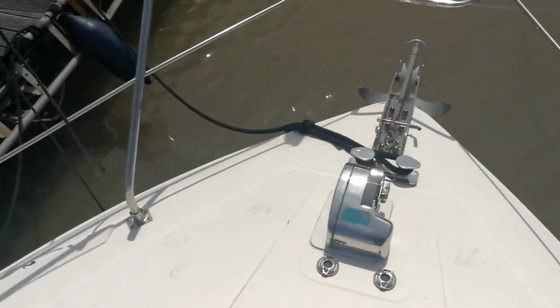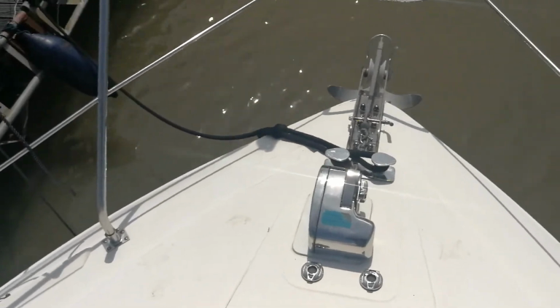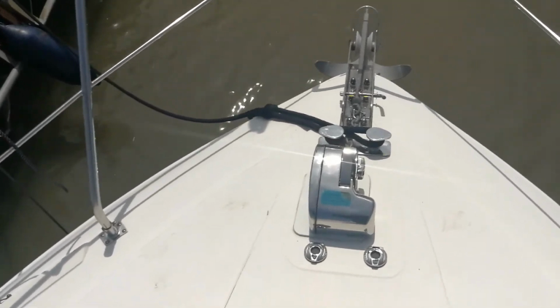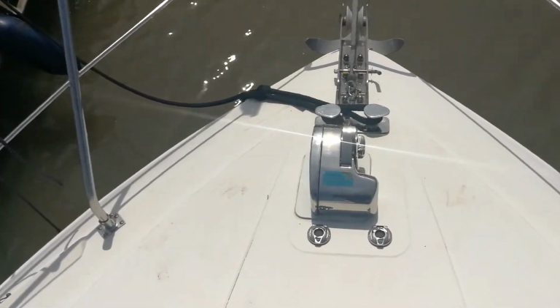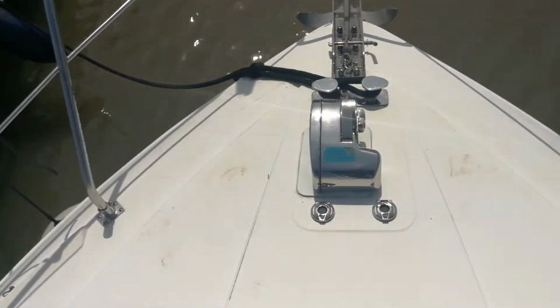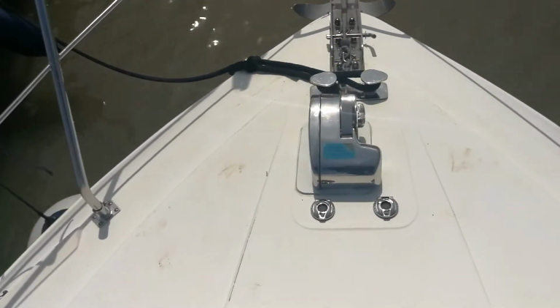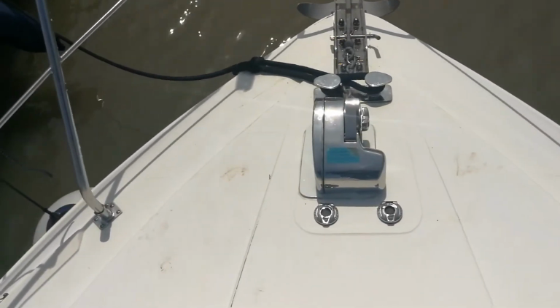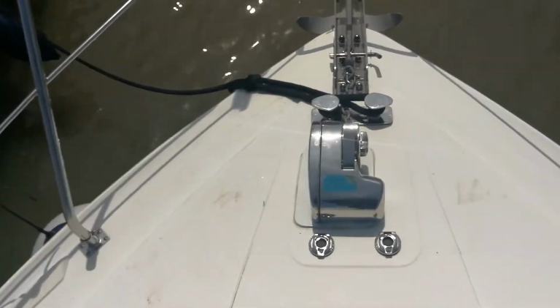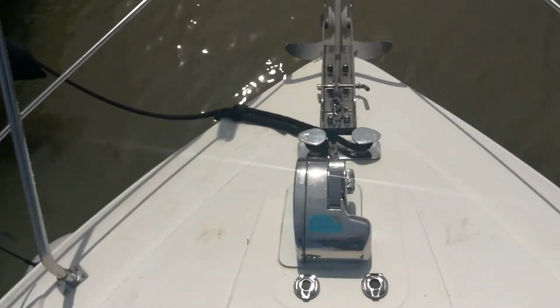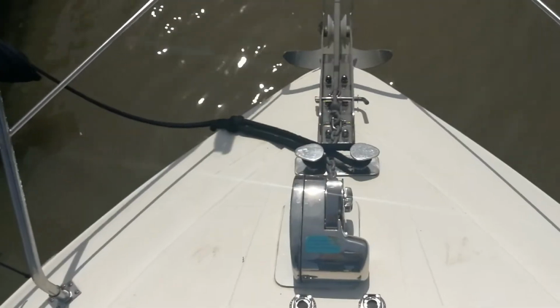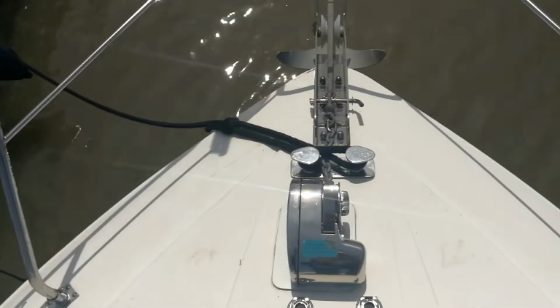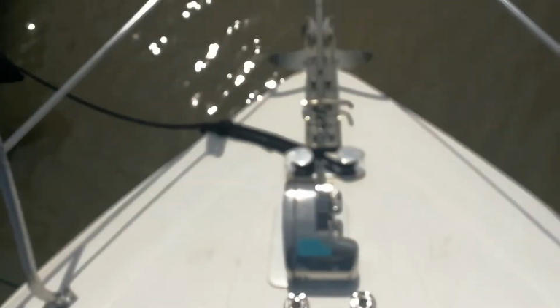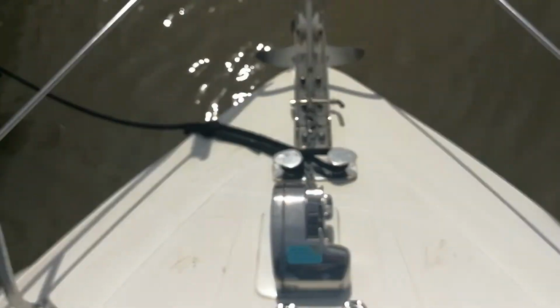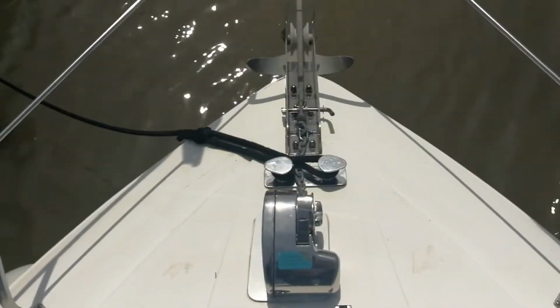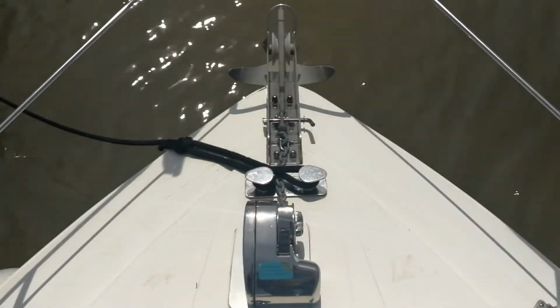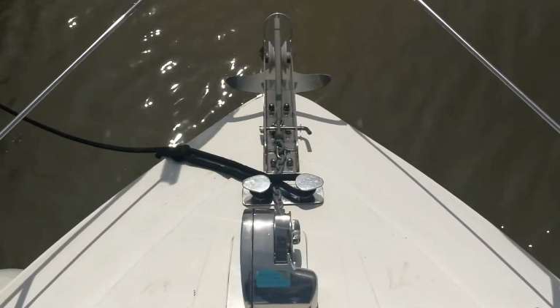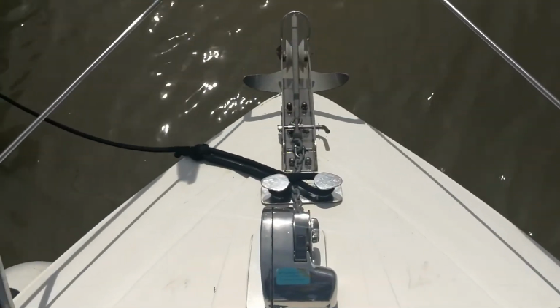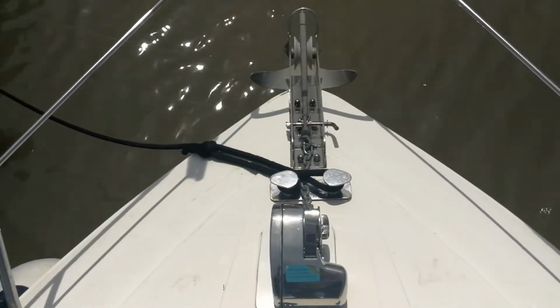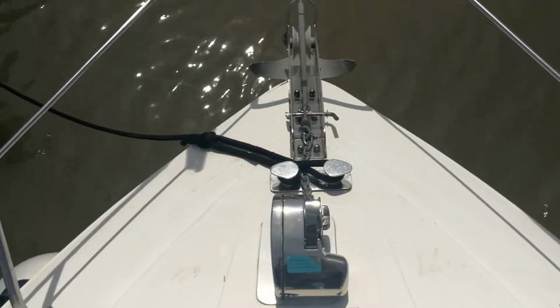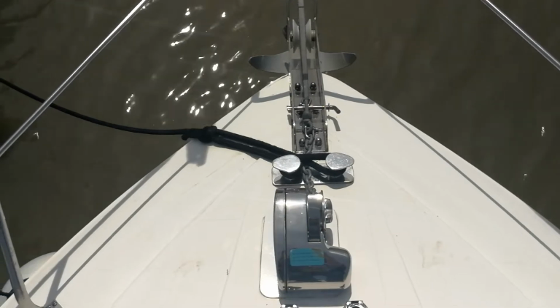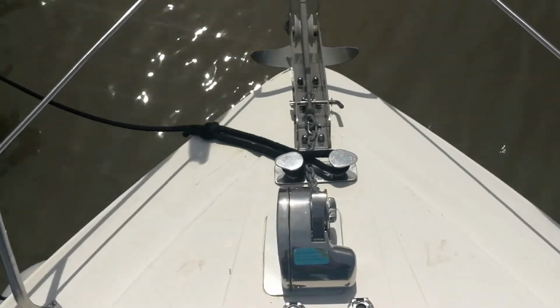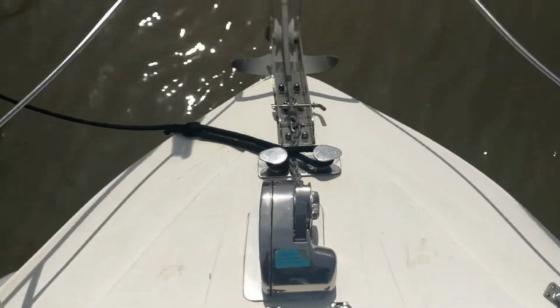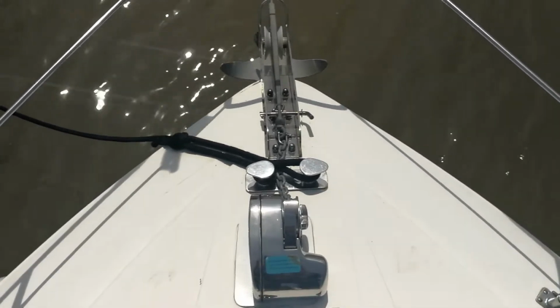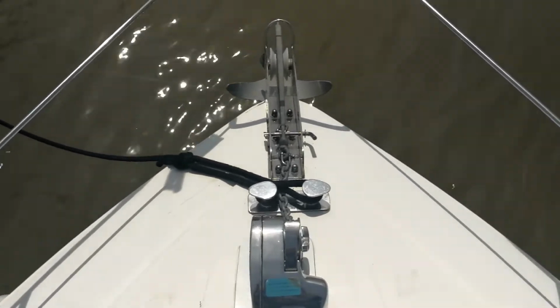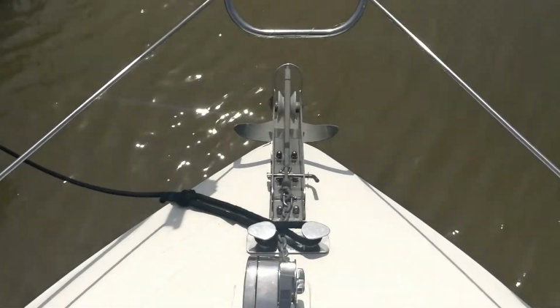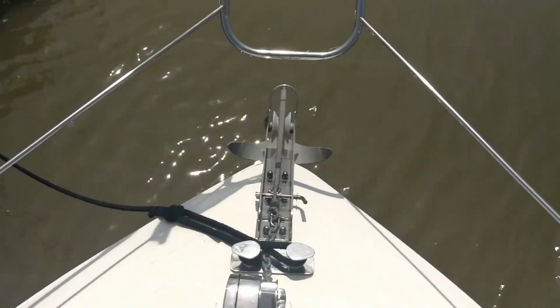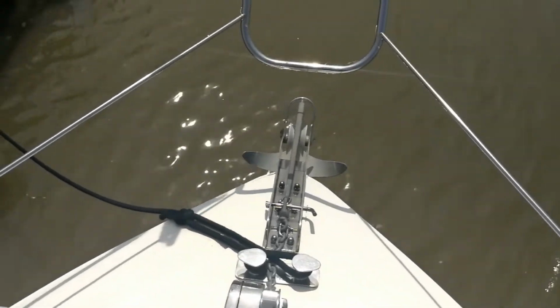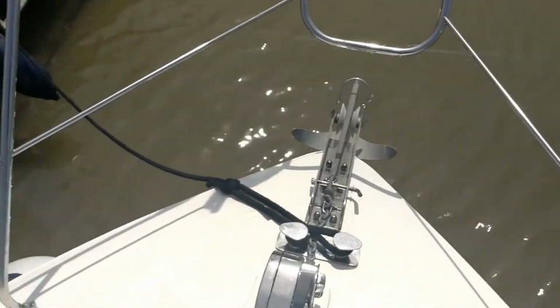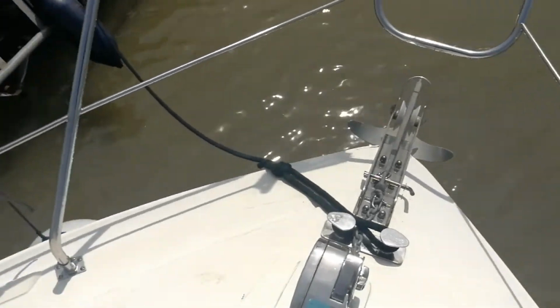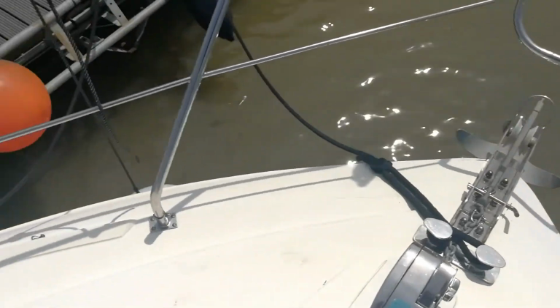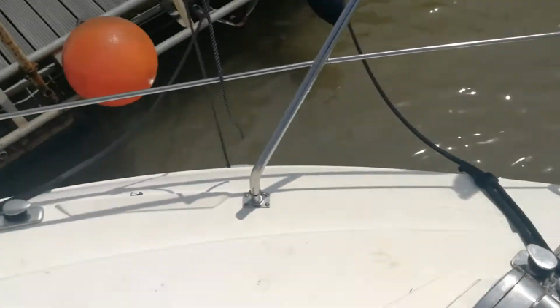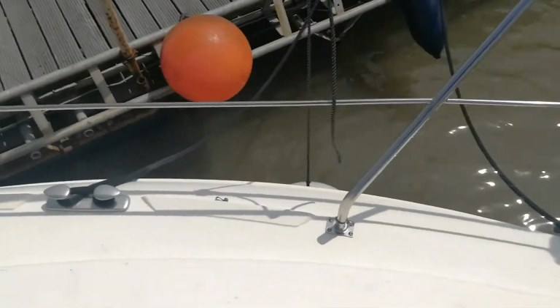And as you can see, an electric windlass holding a very nice anchor at the front of this craft.